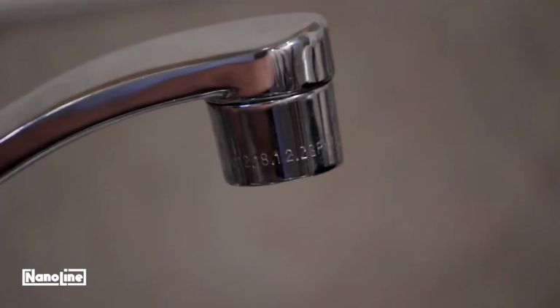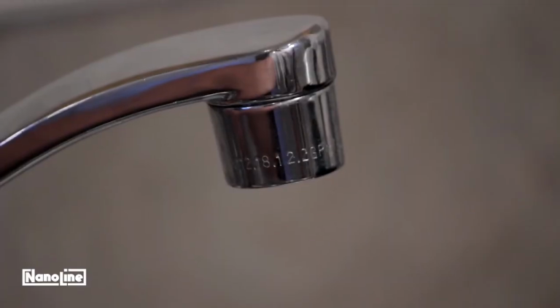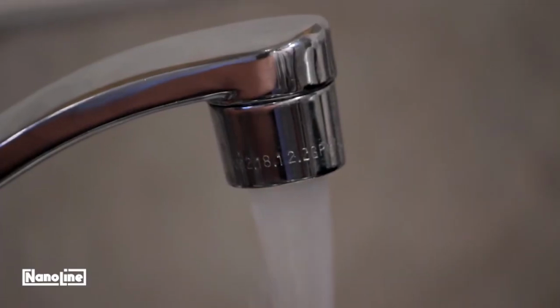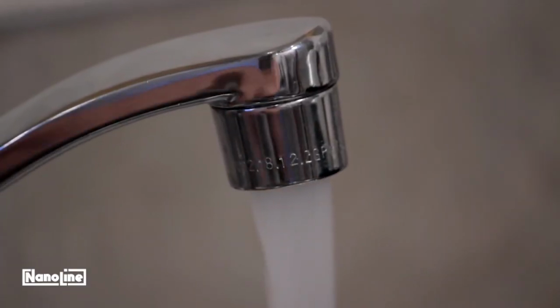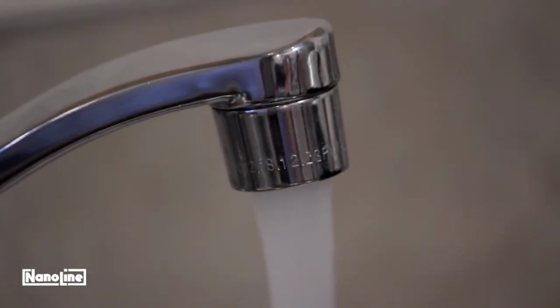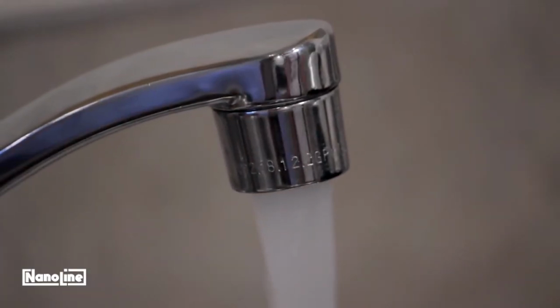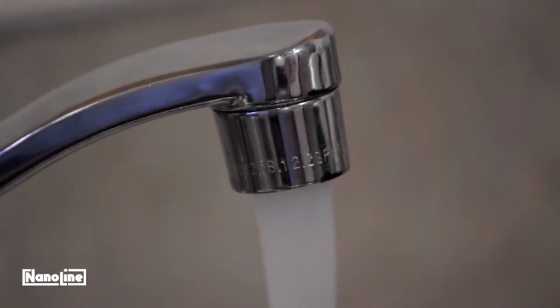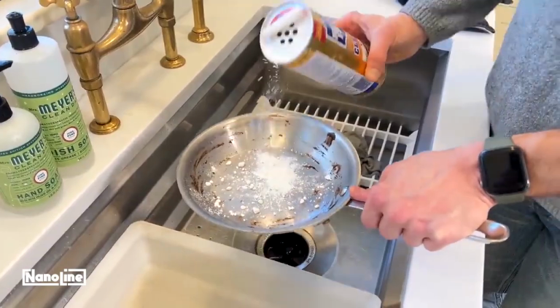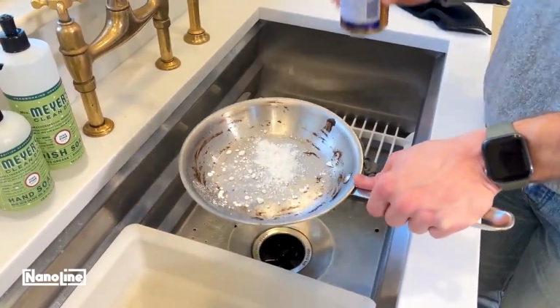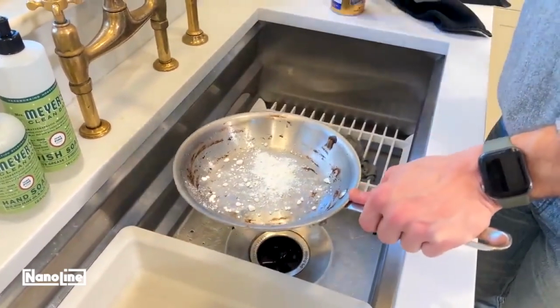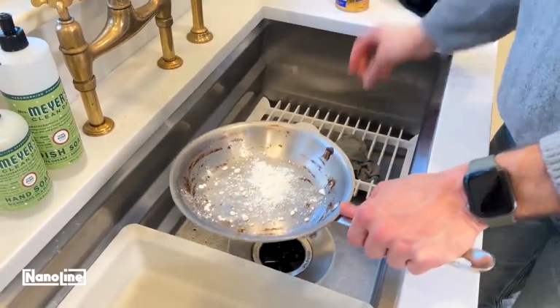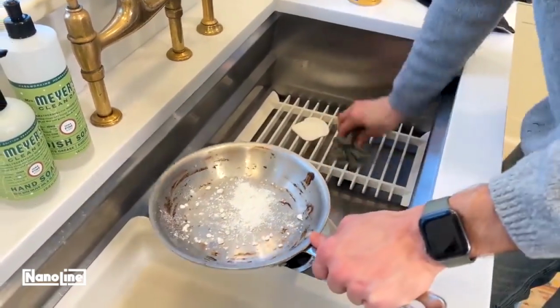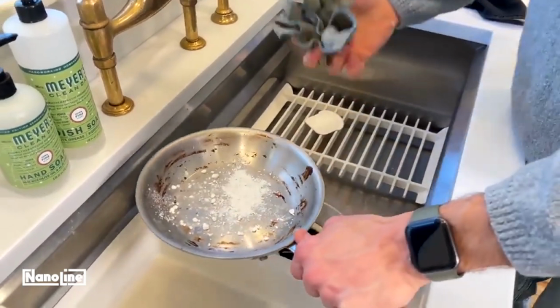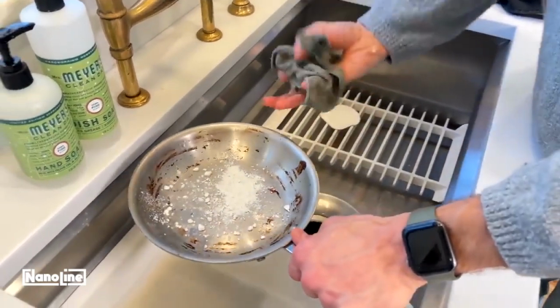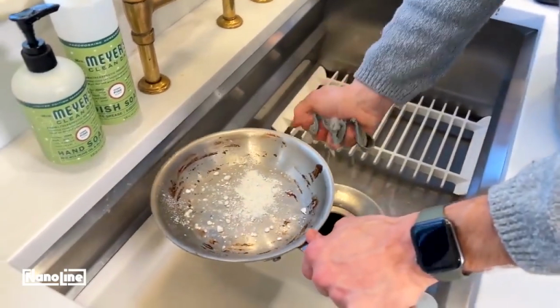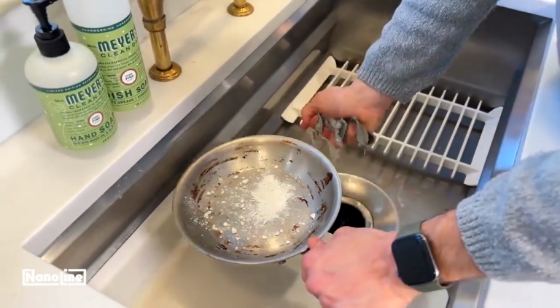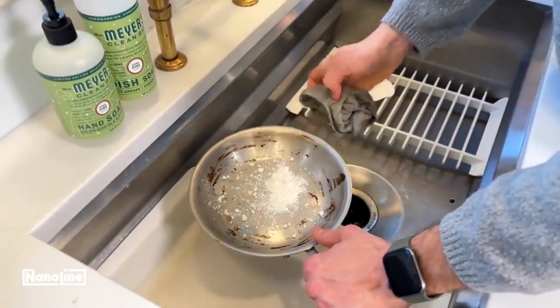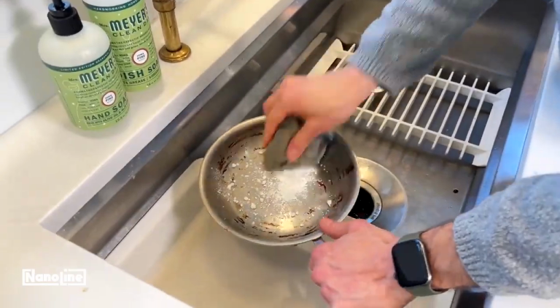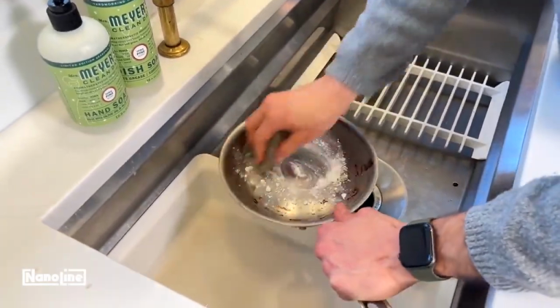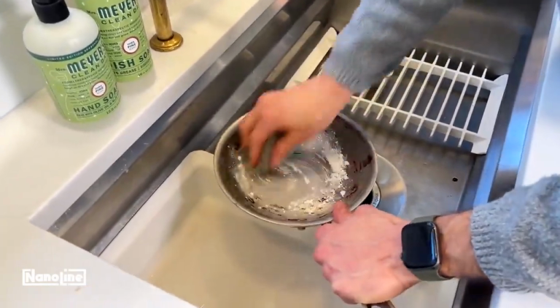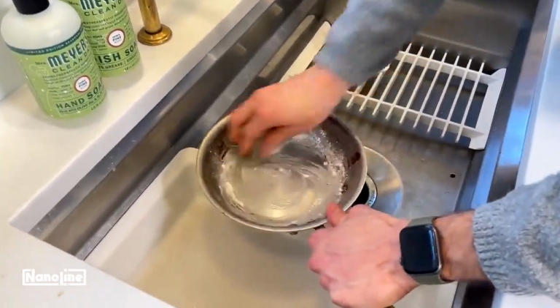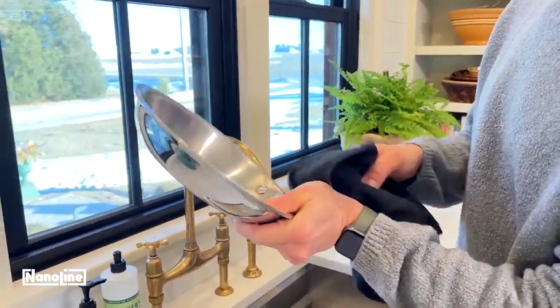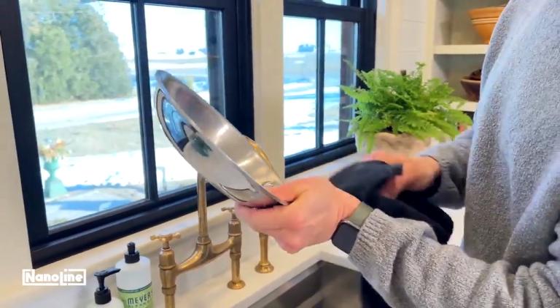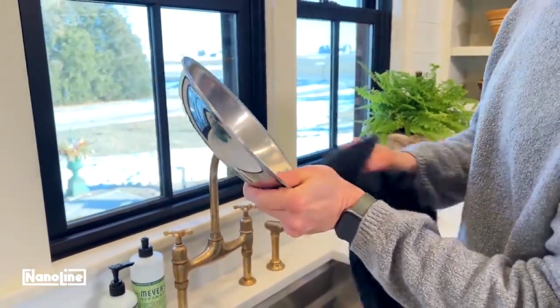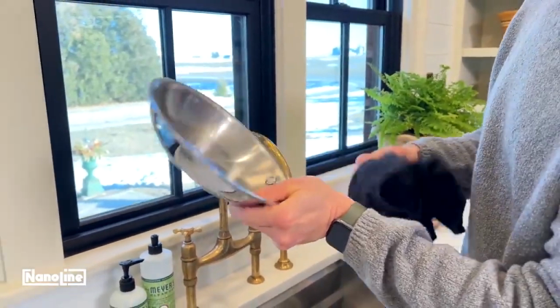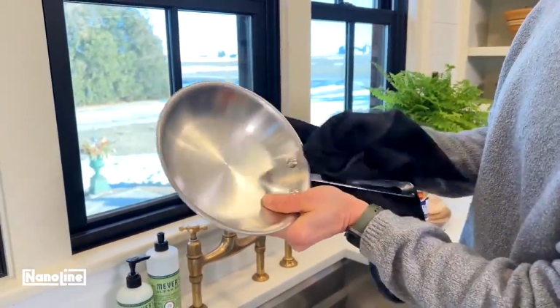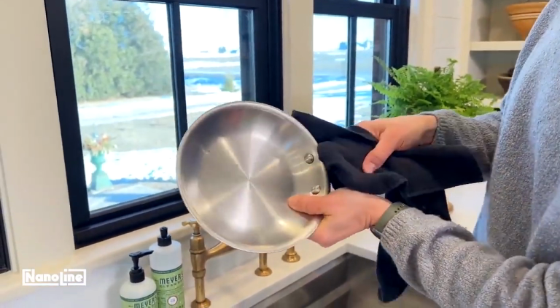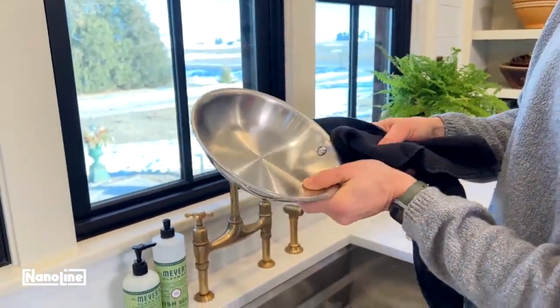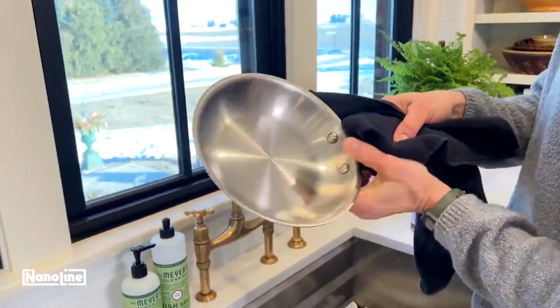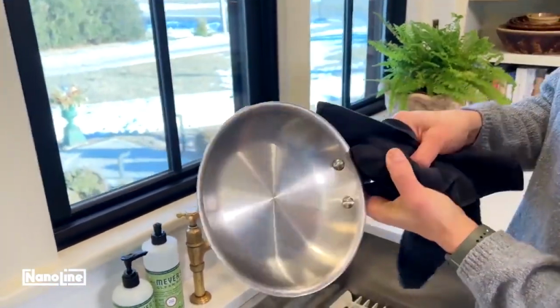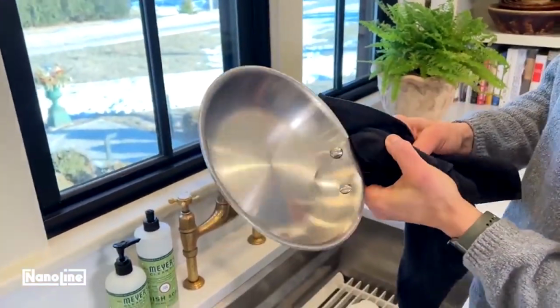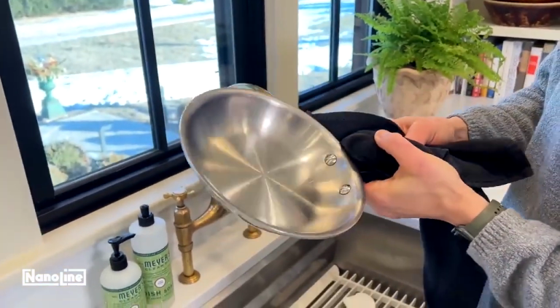Use soap and water for stainless steel. For stubborn dirt, use a mild cleaning pad and powder. Dry with a clean cloth and use kitchen towels to bring out the sparkle.